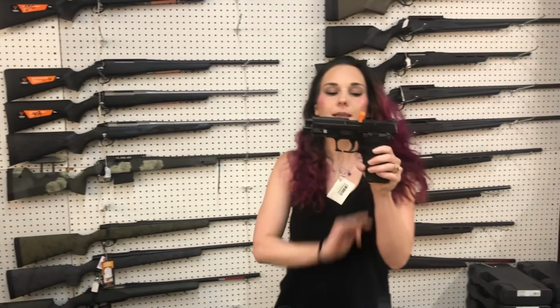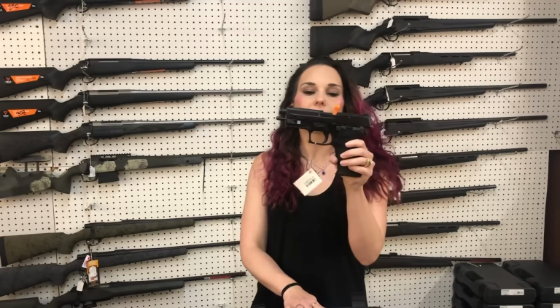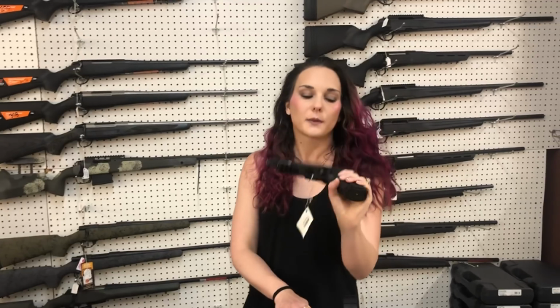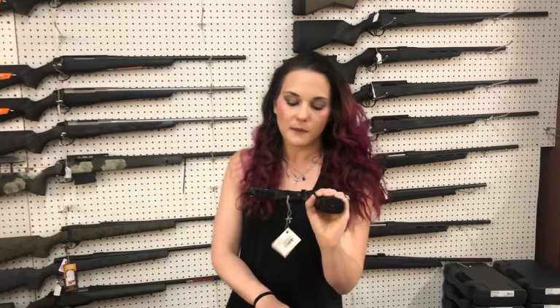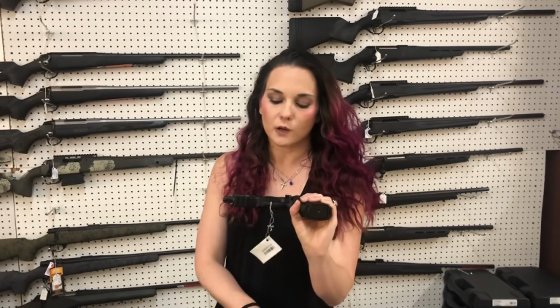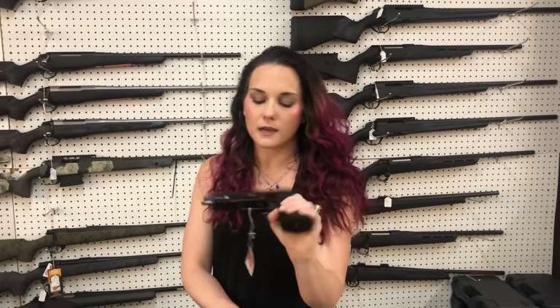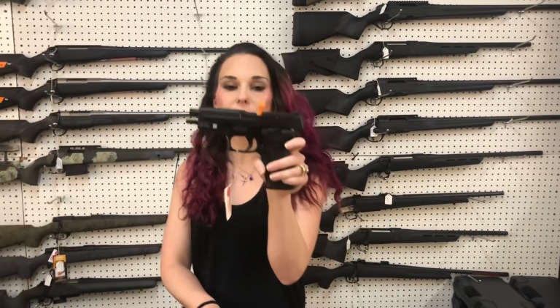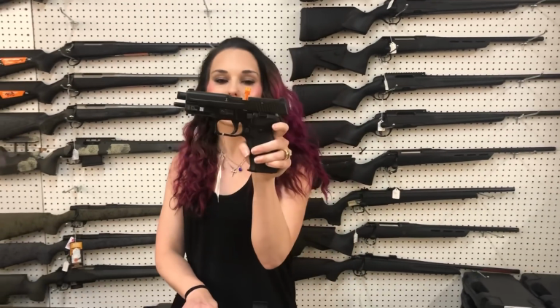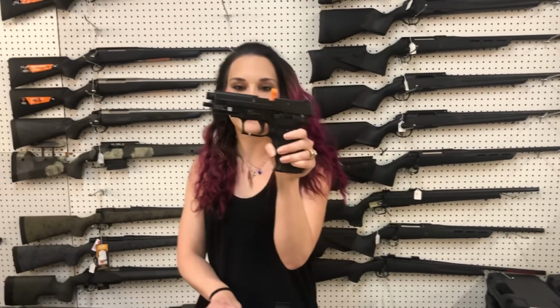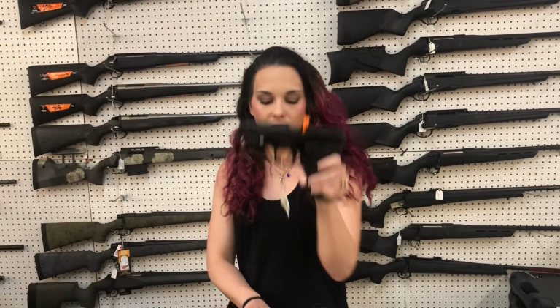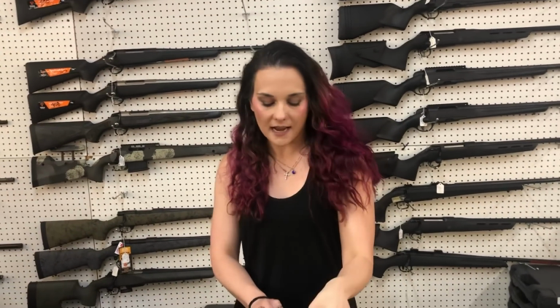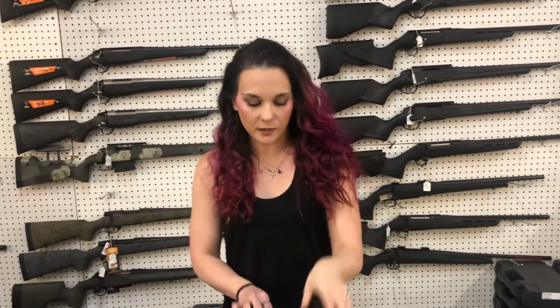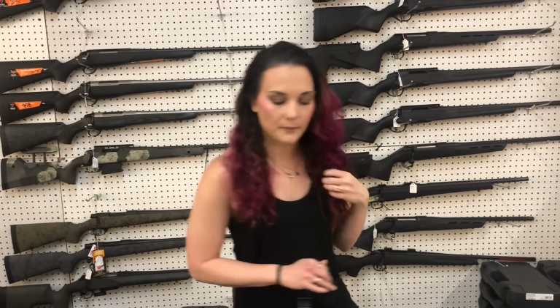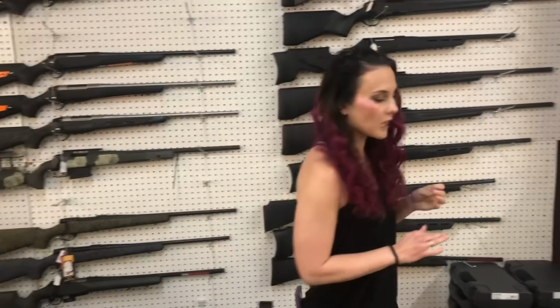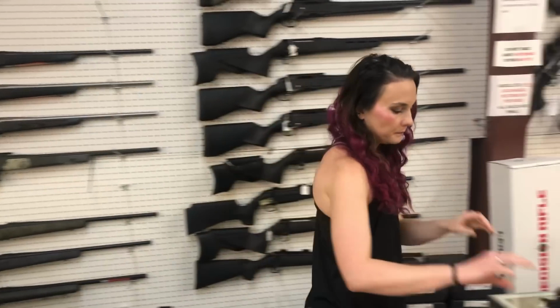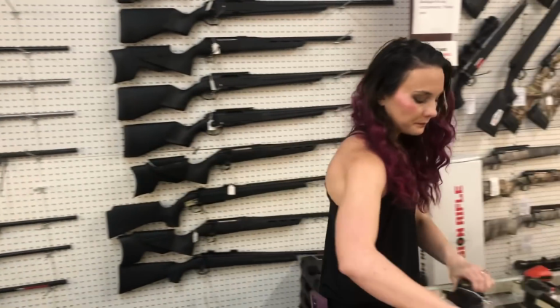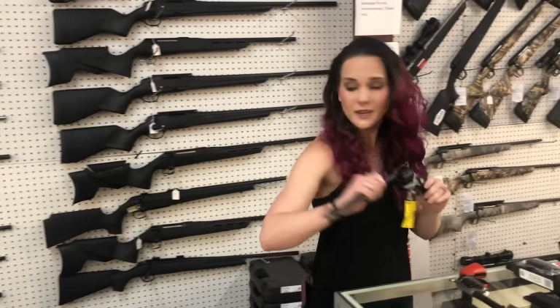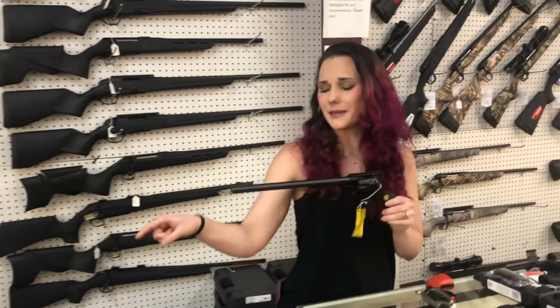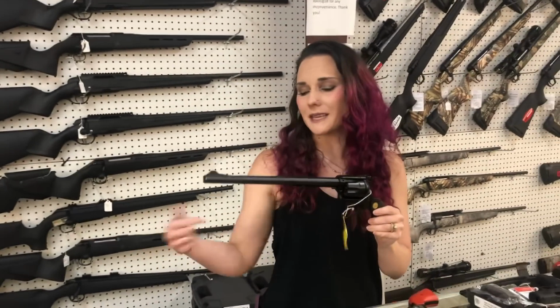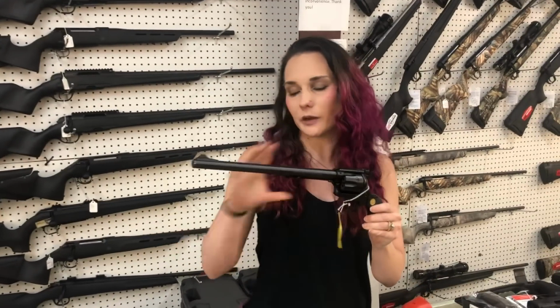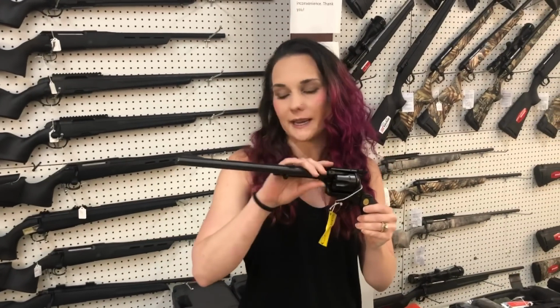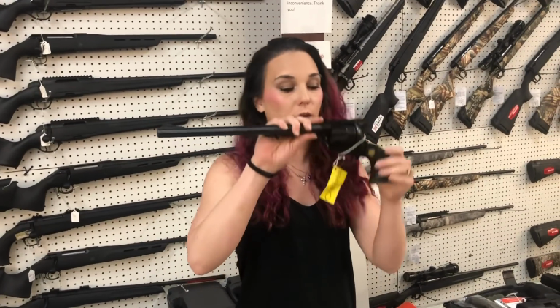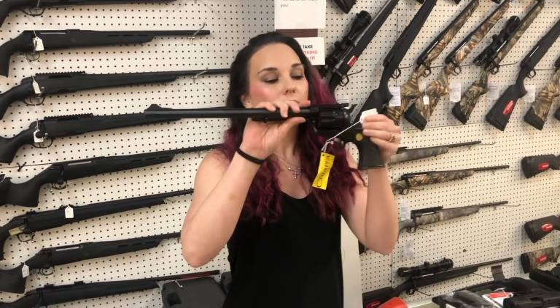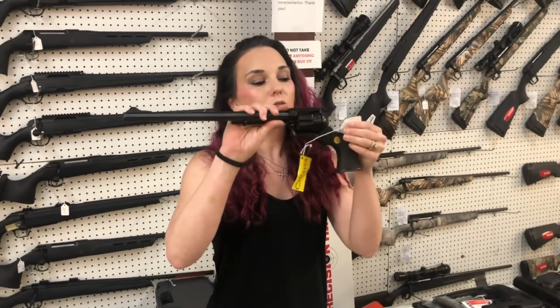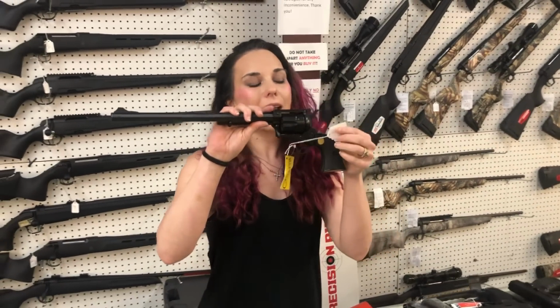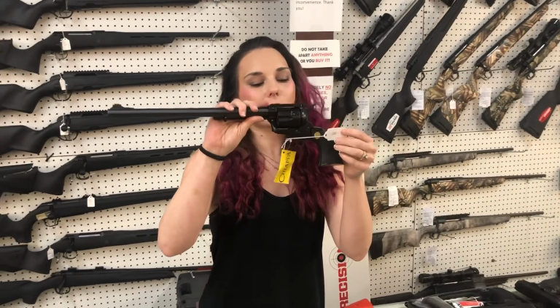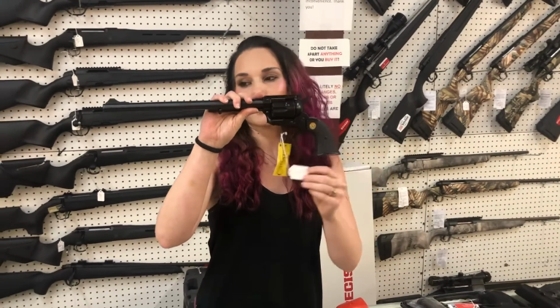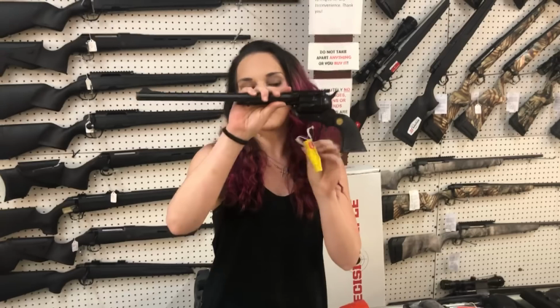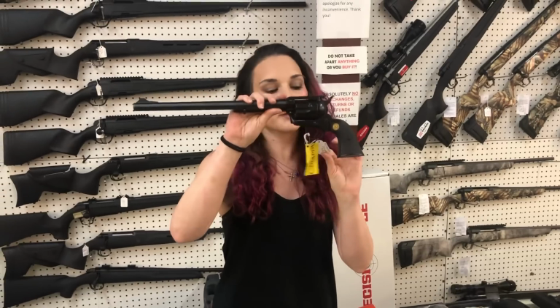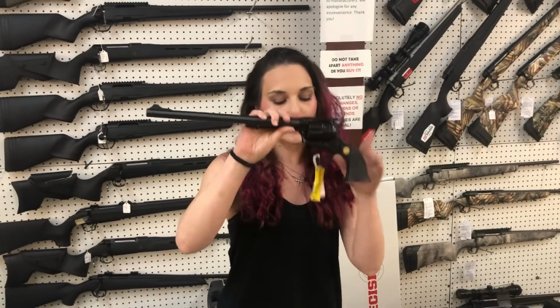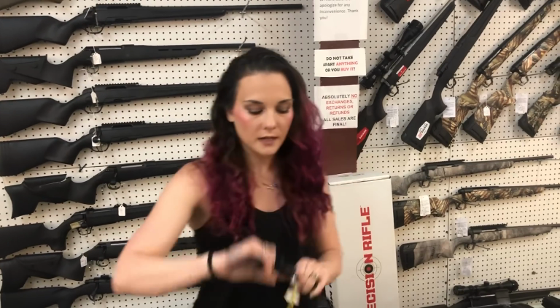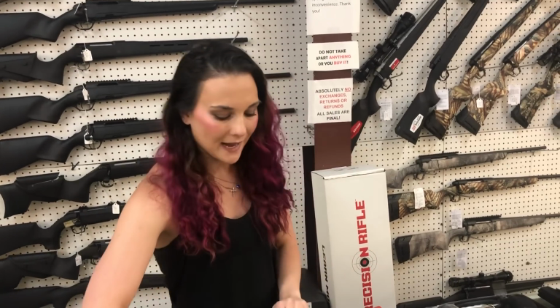Sig — this is going to be your P226 Navy, 9mm. They're finally back in stock. I've got that same gun in the 10-round variant also. Chiappa 1873, .22 long rifle with the long barrel, $280.